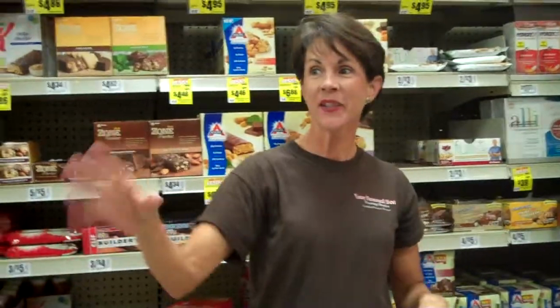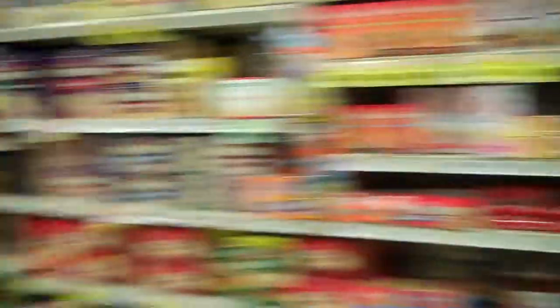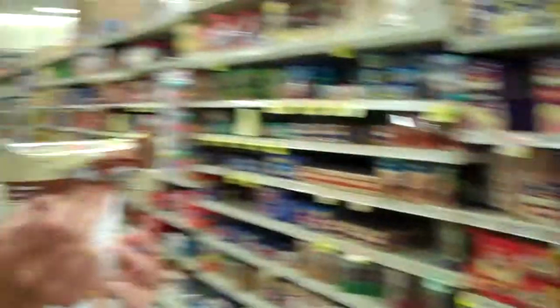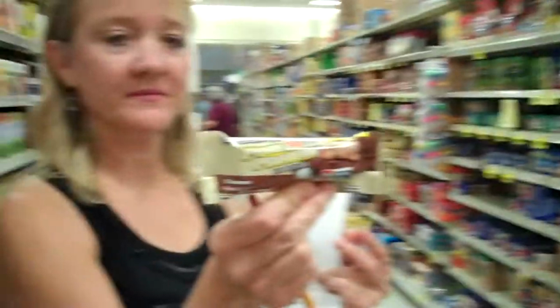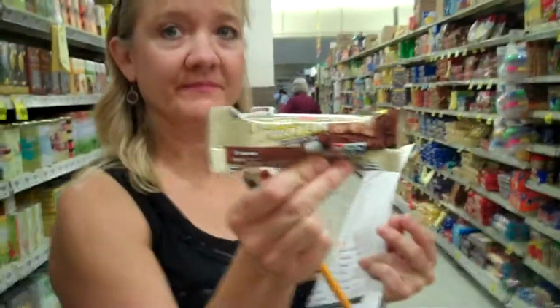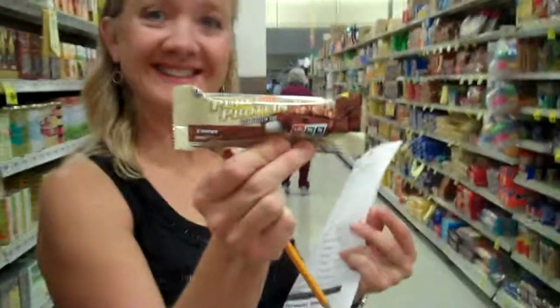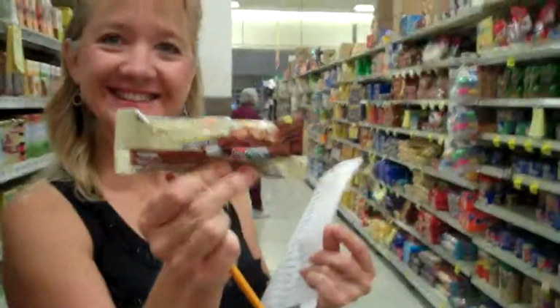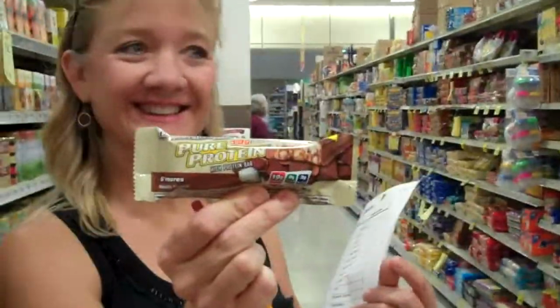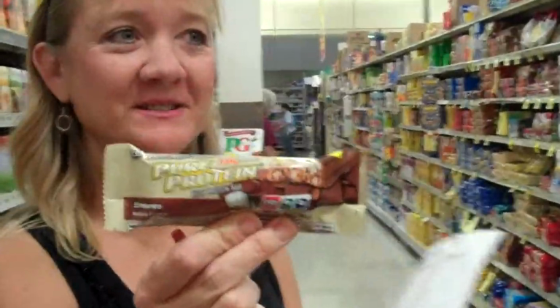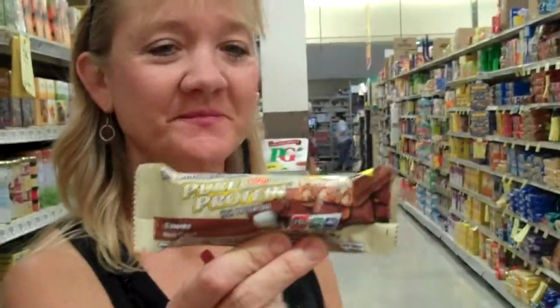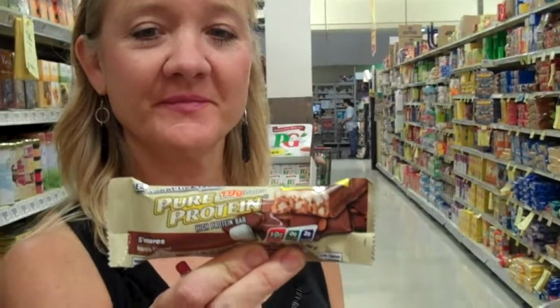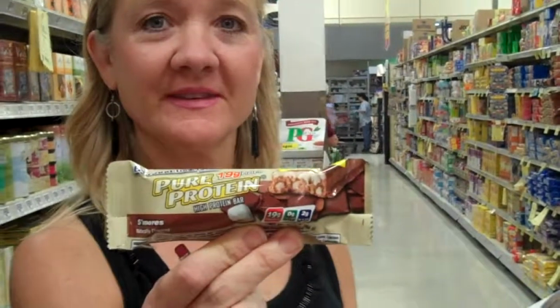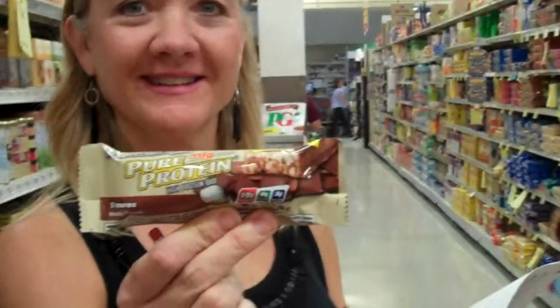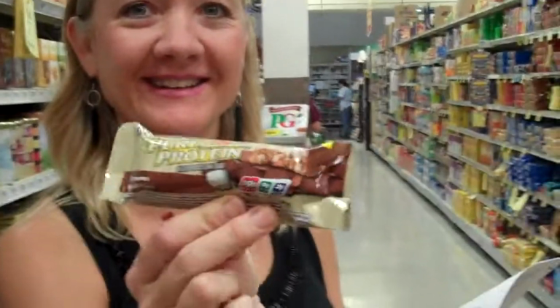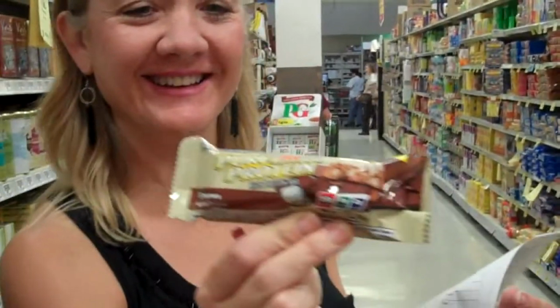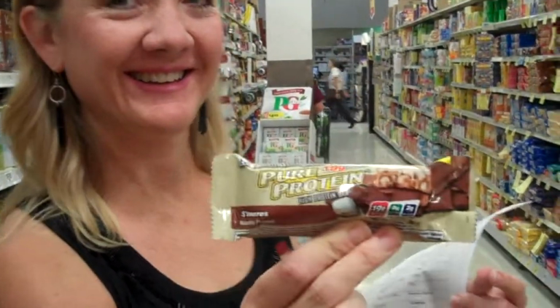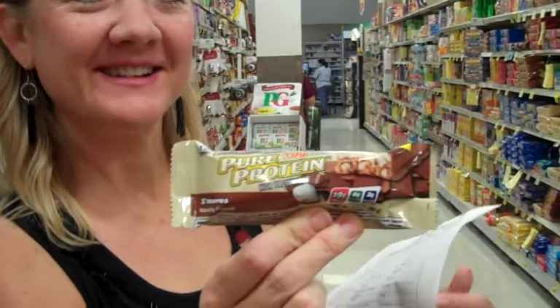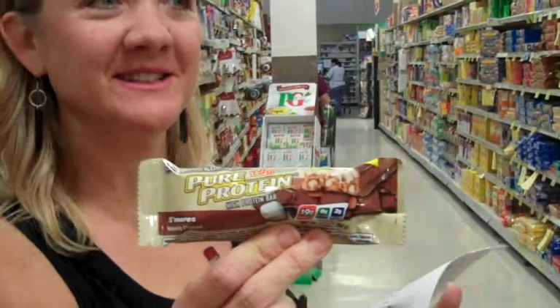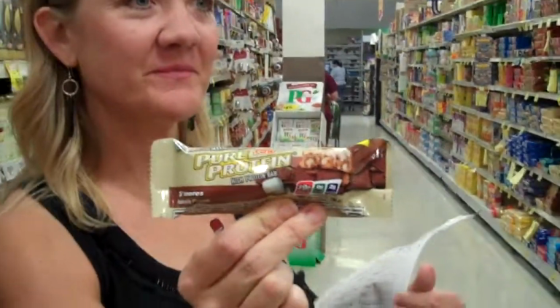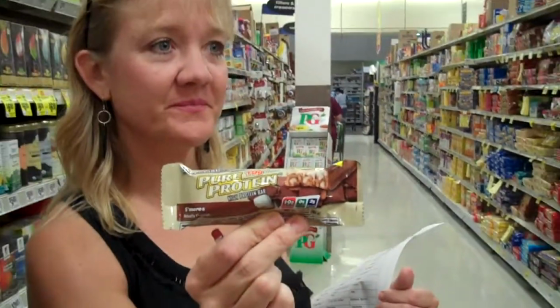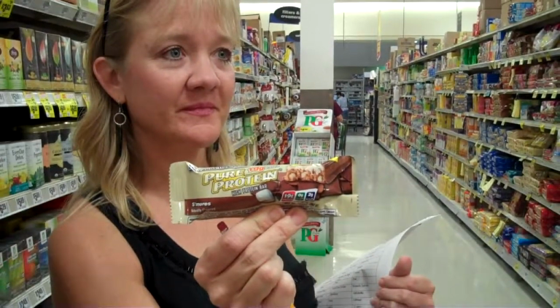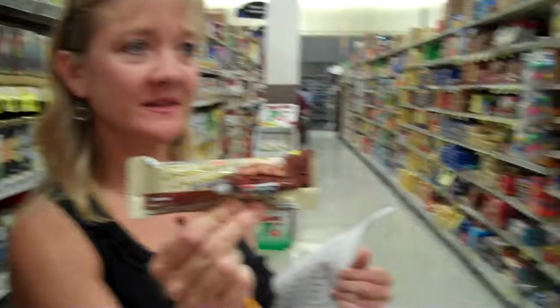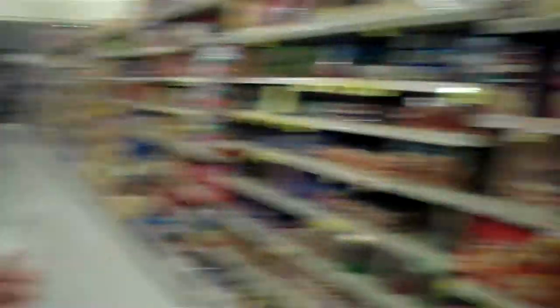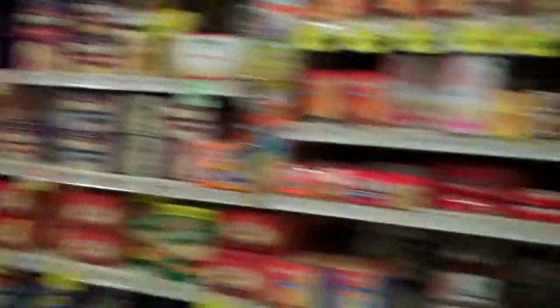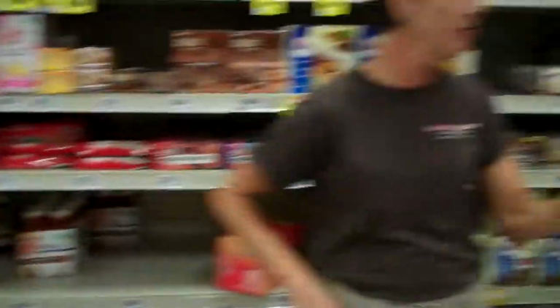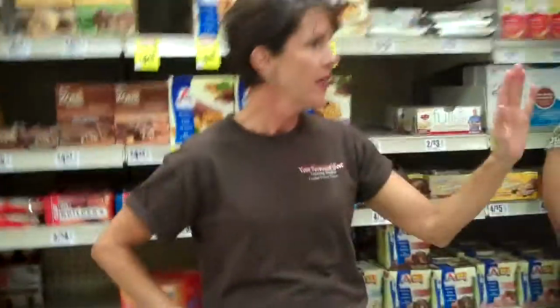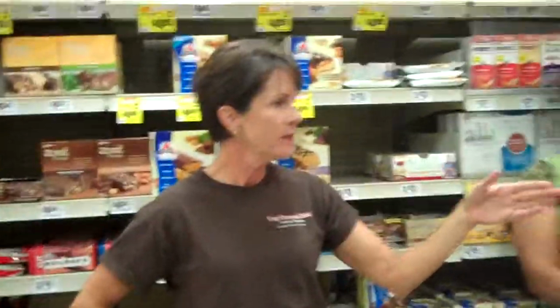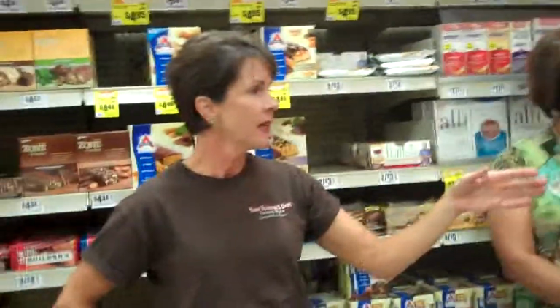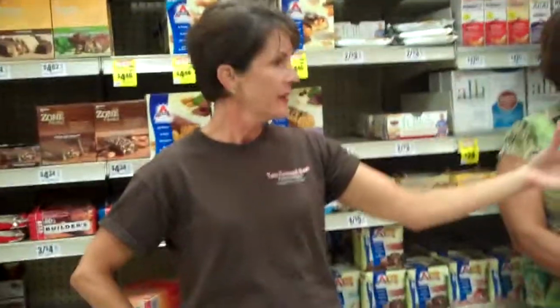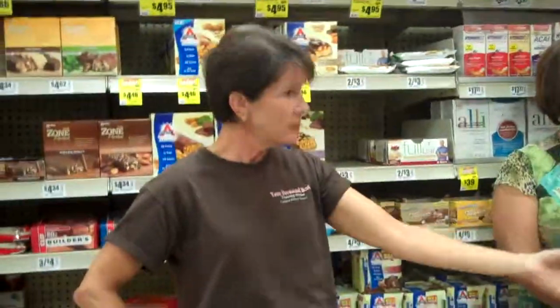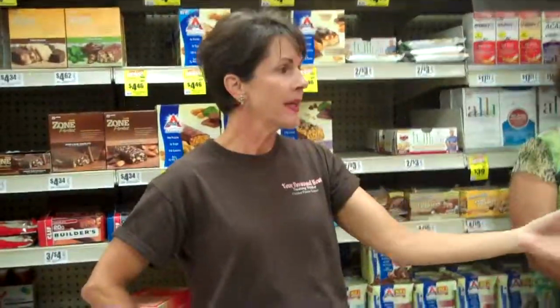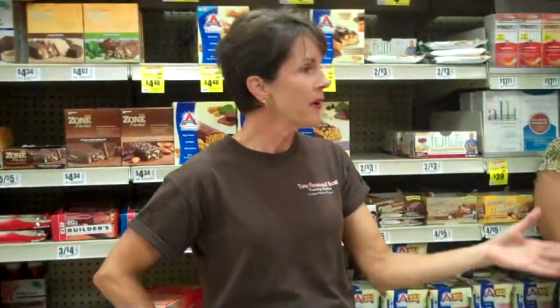This is a great meal replacement bar. This one I sell in the studio — it's a little higher carb, a little lower protein, but it's still a great product. Joyce is getting results on it, and many of y'all are getting results on it. Jimmy, that's a little more of a man-sized bar.